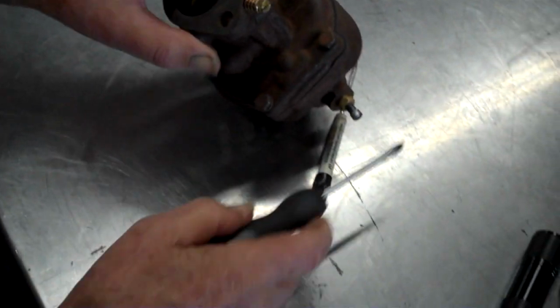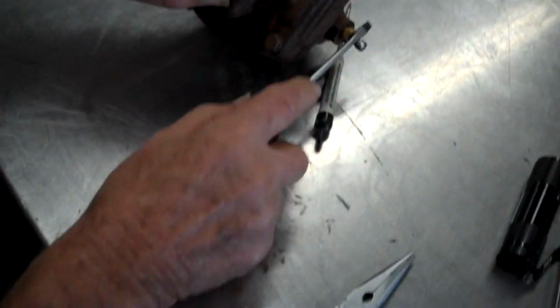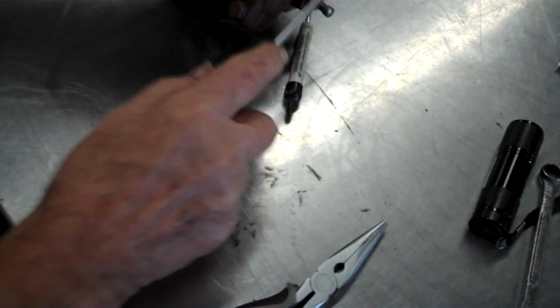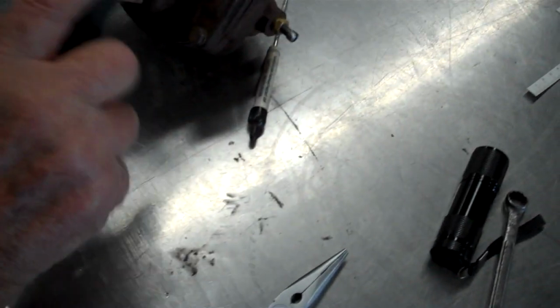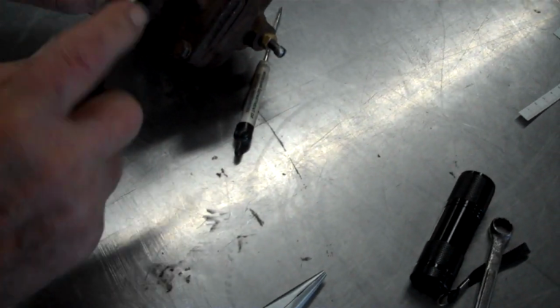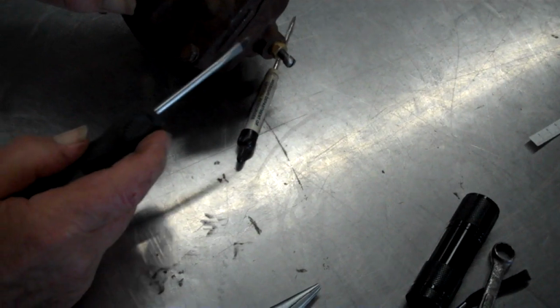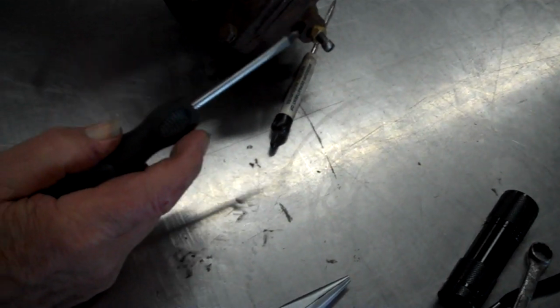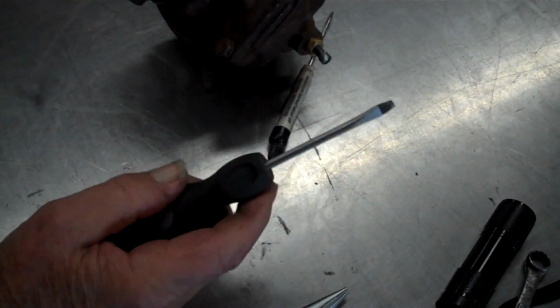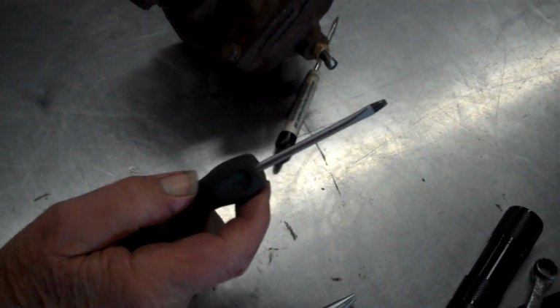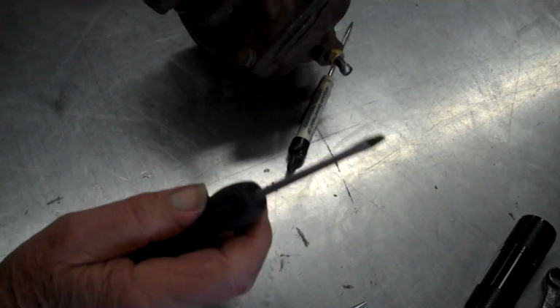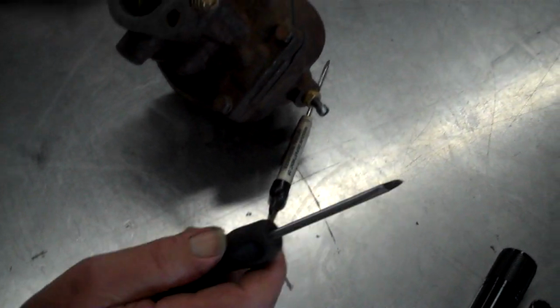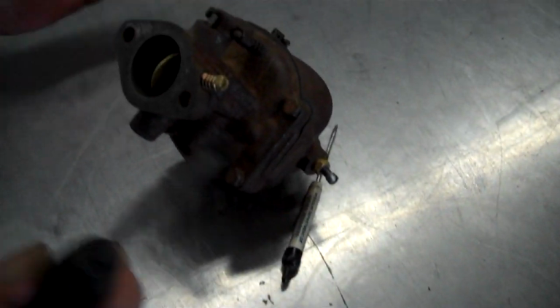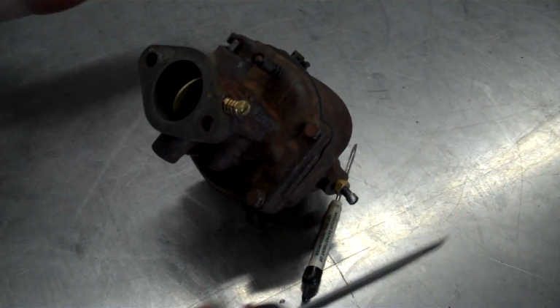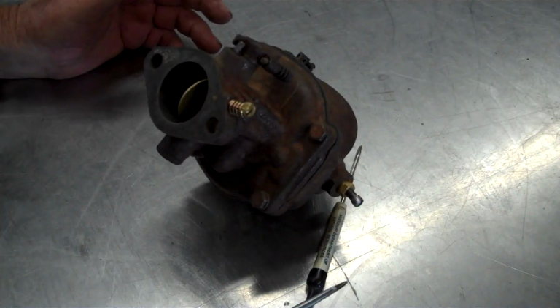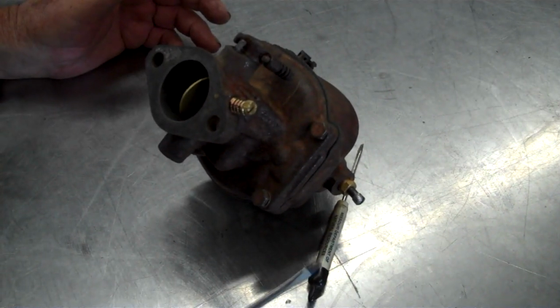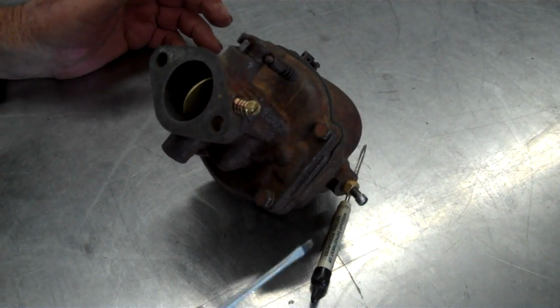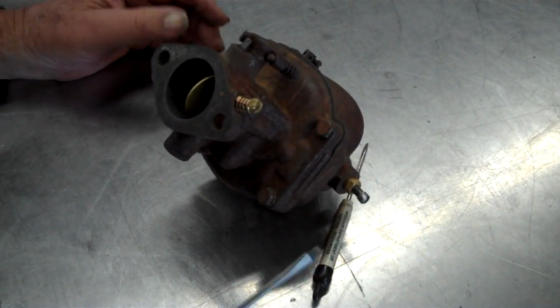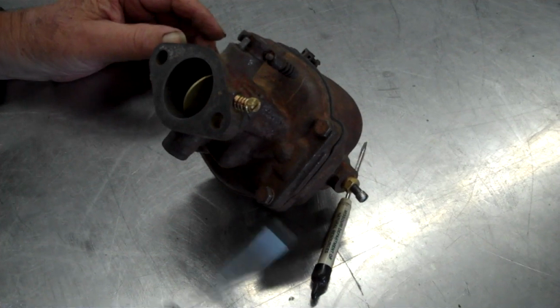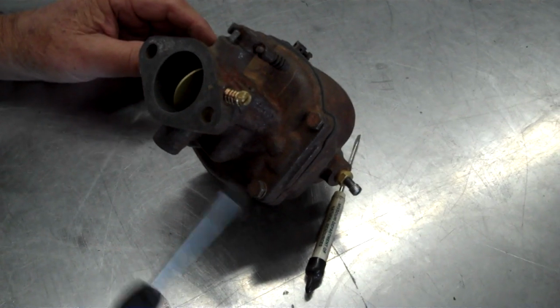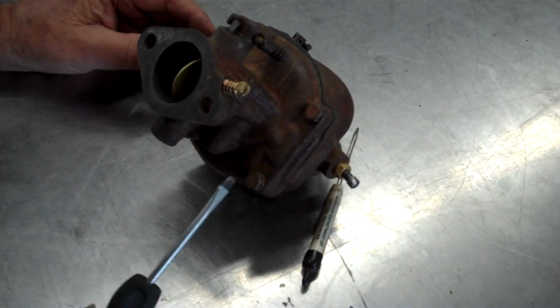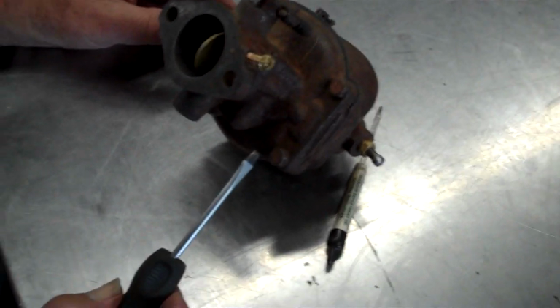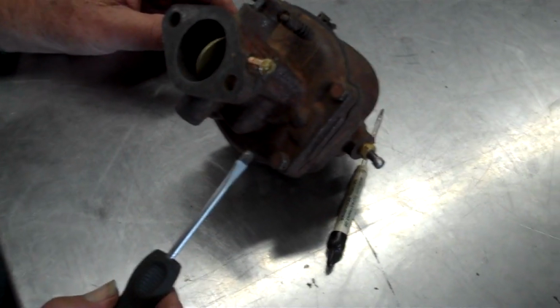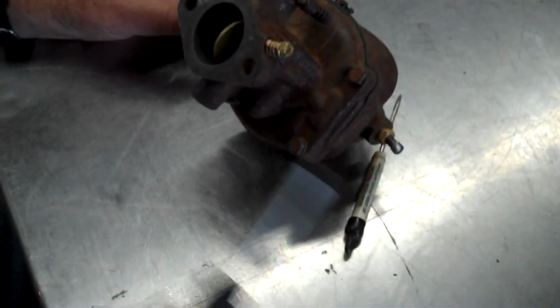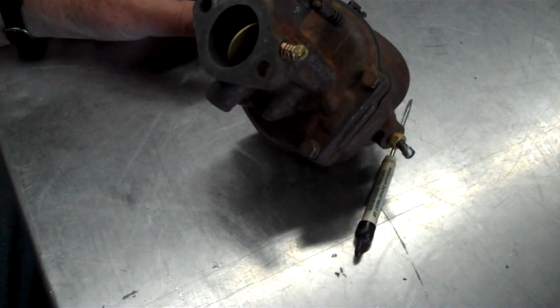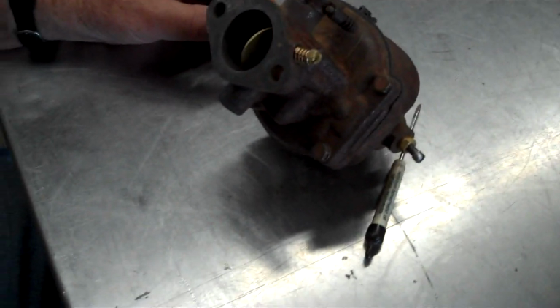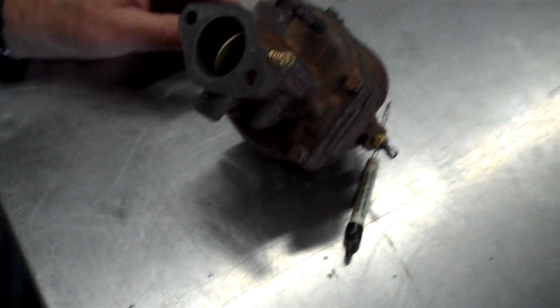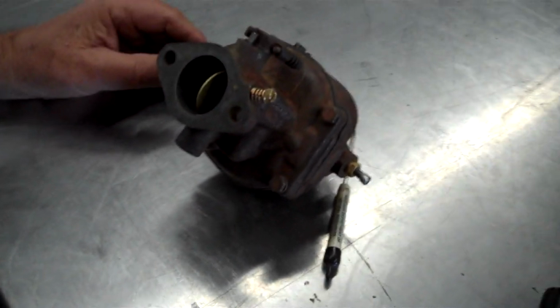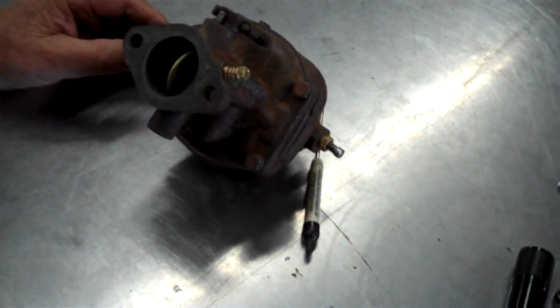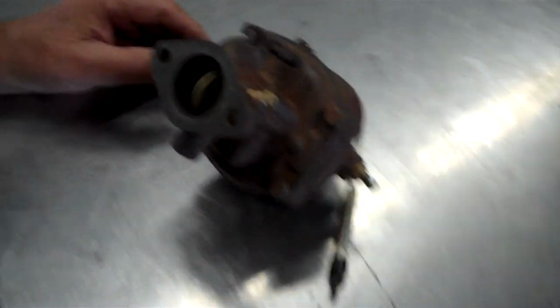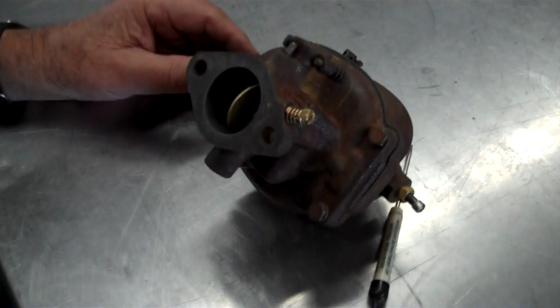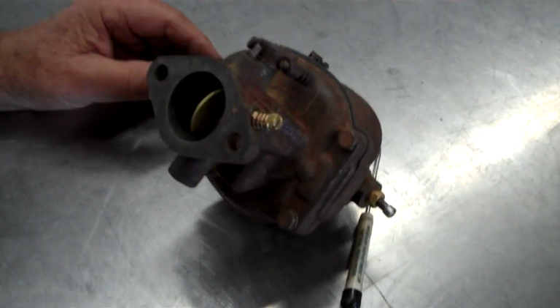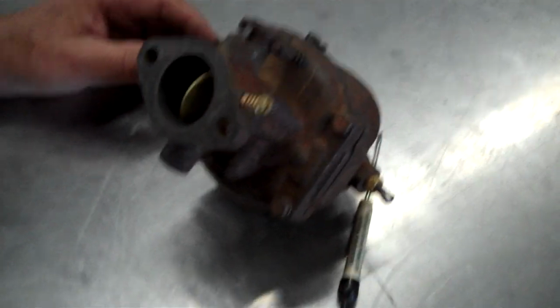Now, this screw and this screw you'll have to adjust when you get it on the tractor to get it running smooth. But it should start with the way that they are right now when you put it on the tractor. You adjust once you get the tractor started.